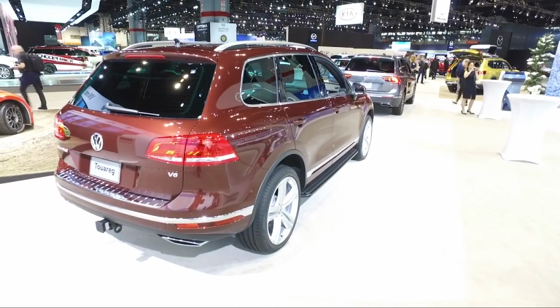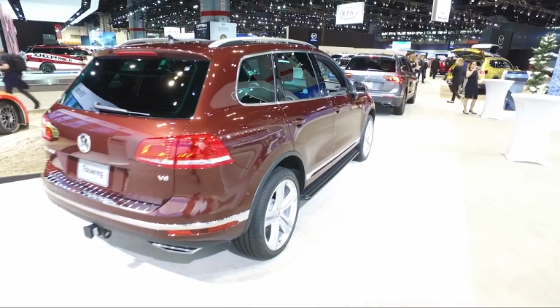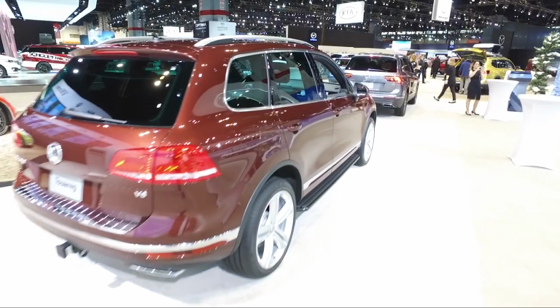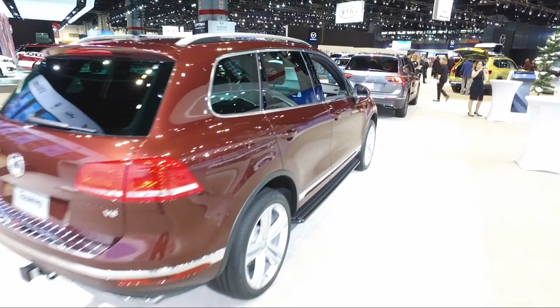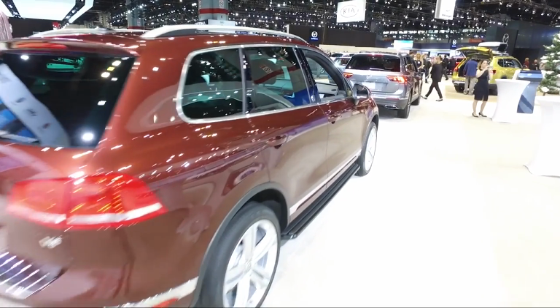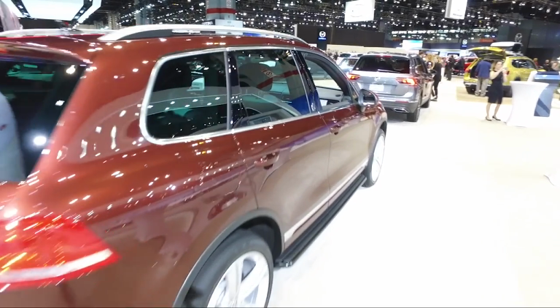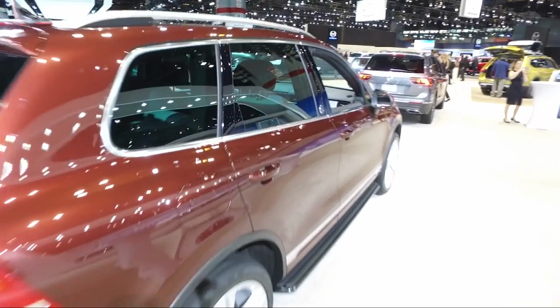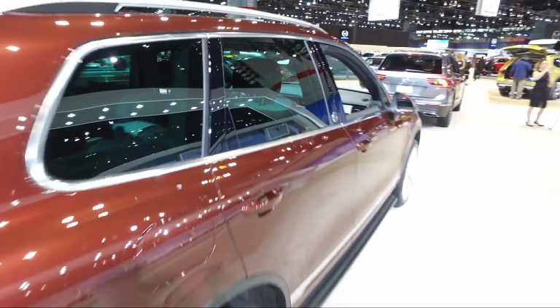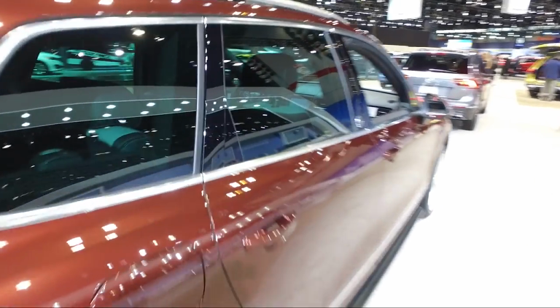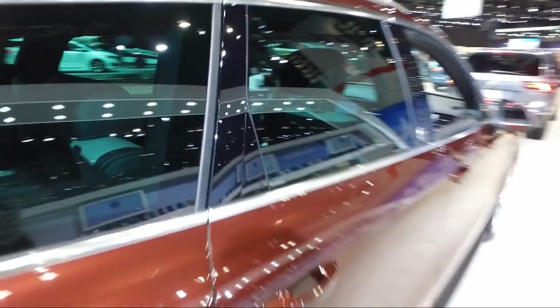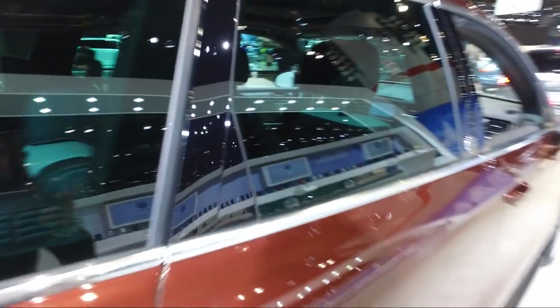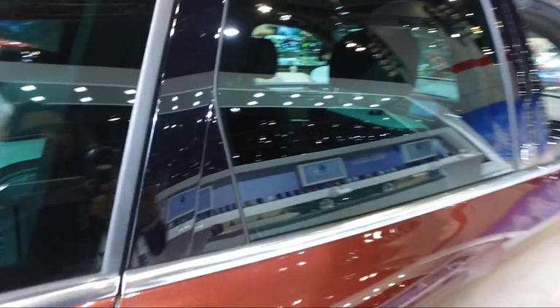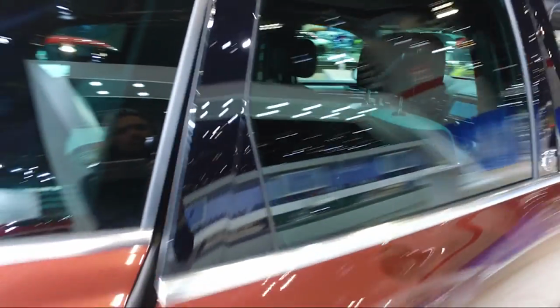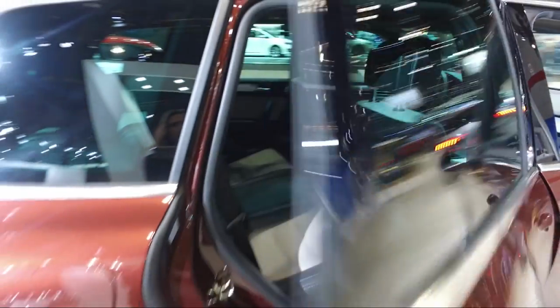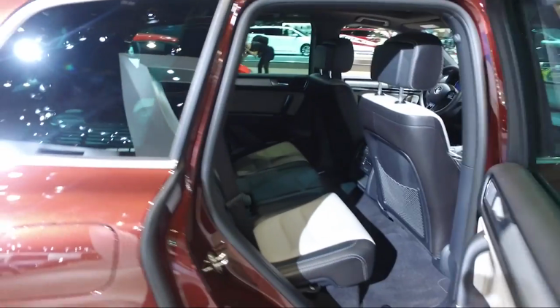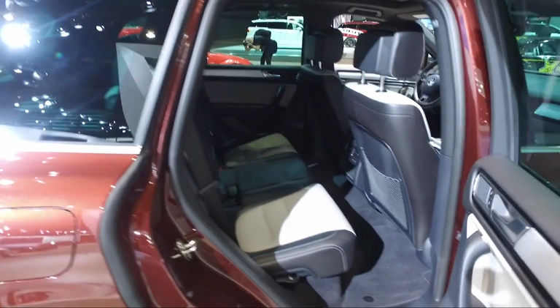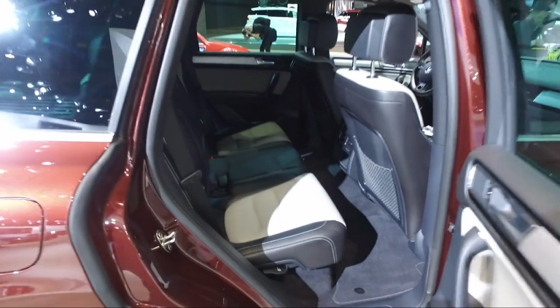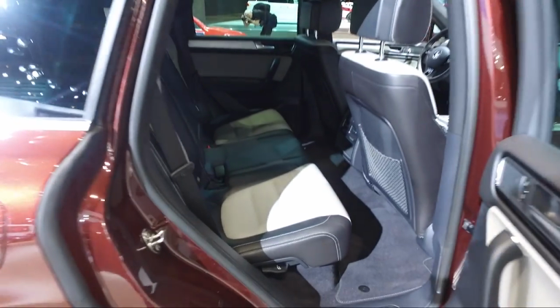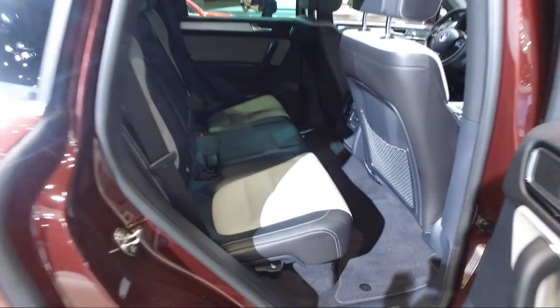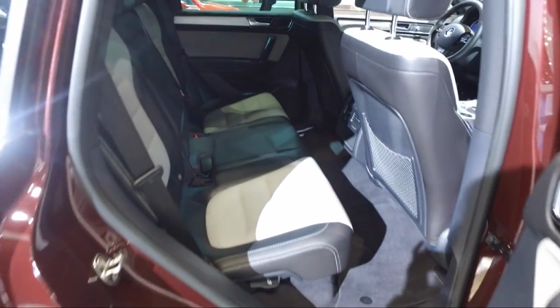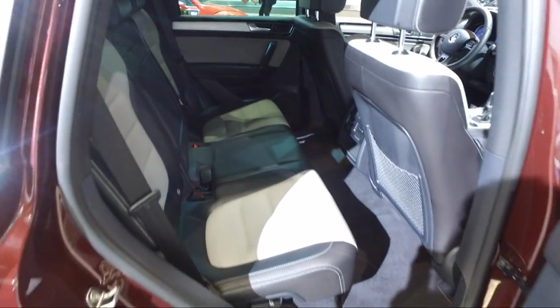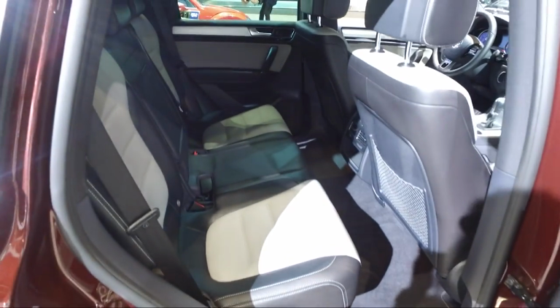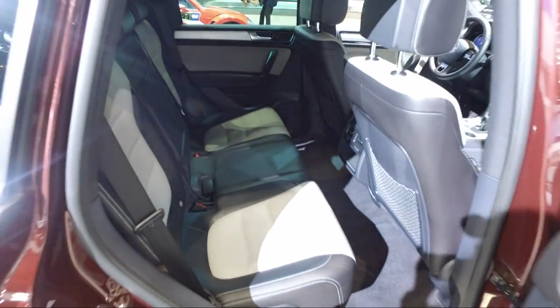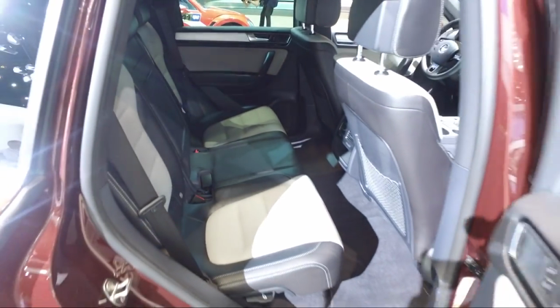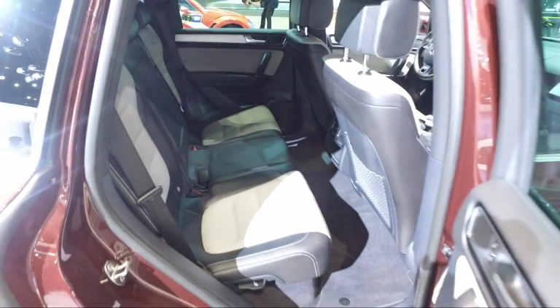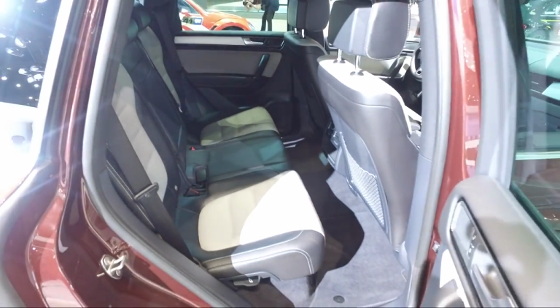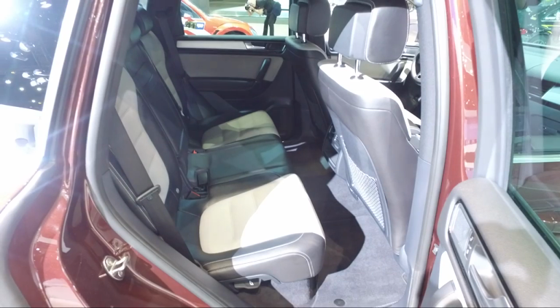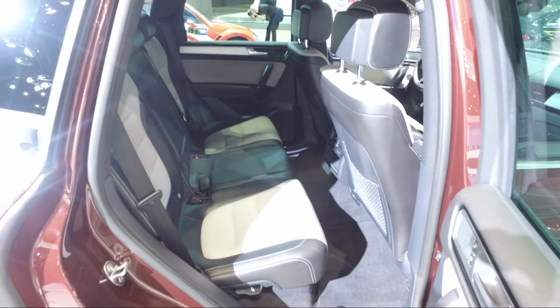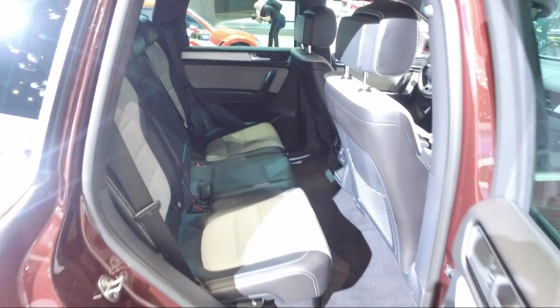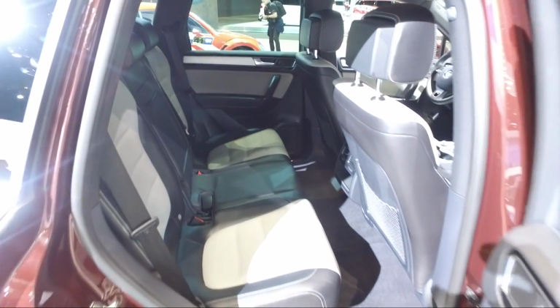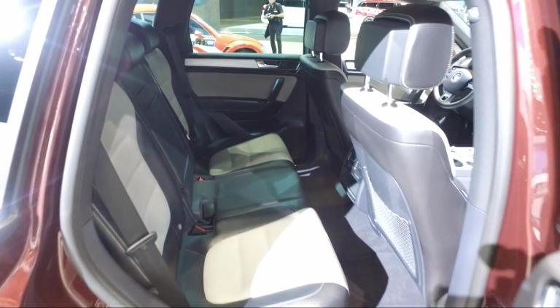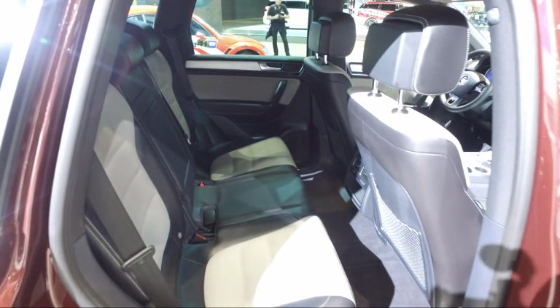In the back, there's plenty of room in the second row, but there's not a third row available. That's another ding against the Touareg — a lot of SUVs in this class have an available third row, even if it's cramped.